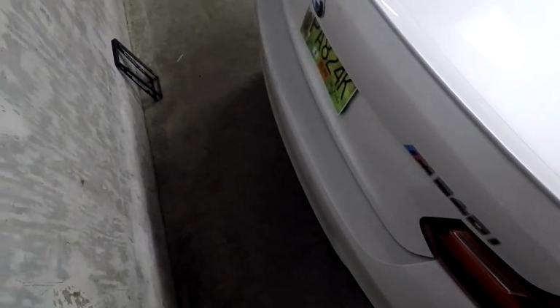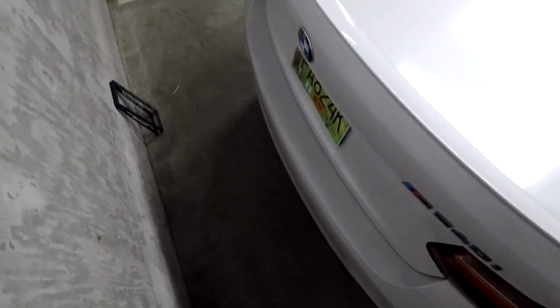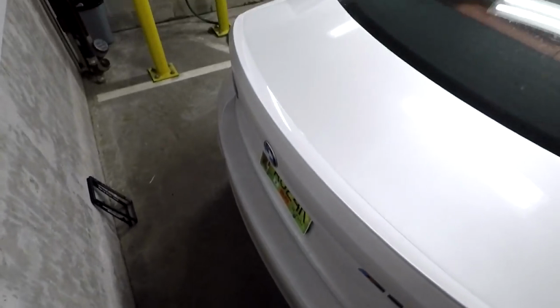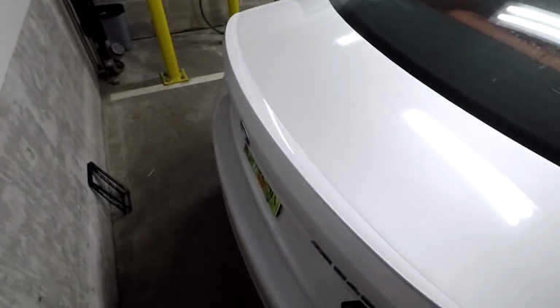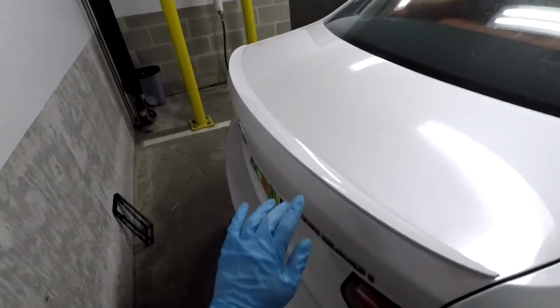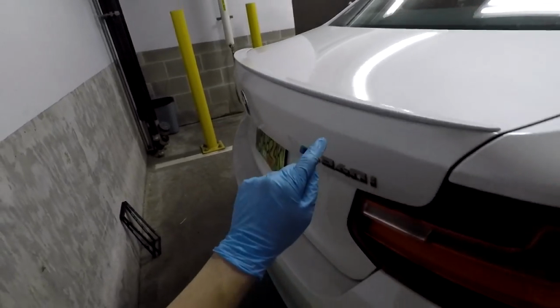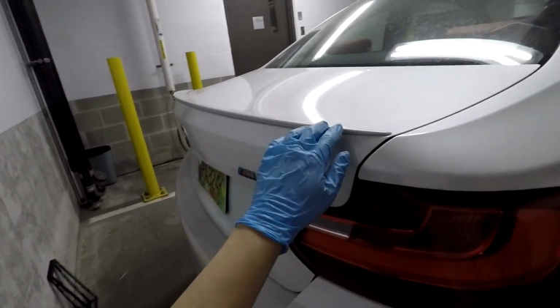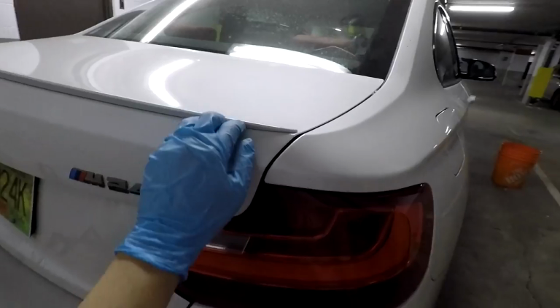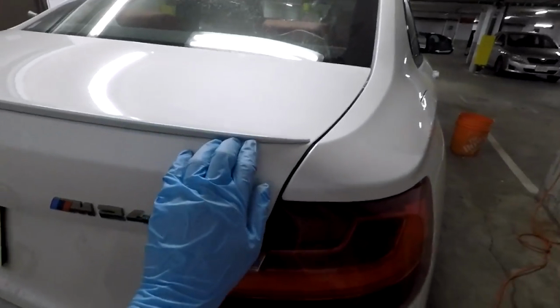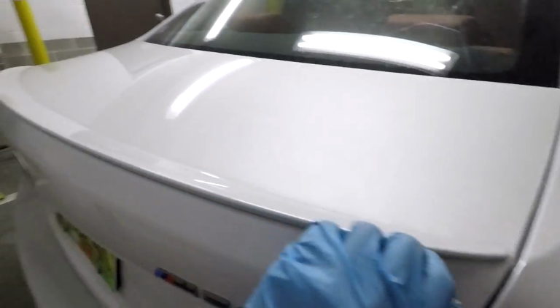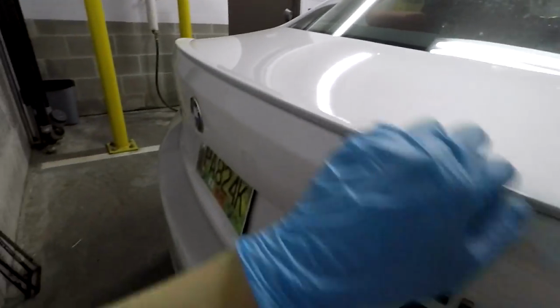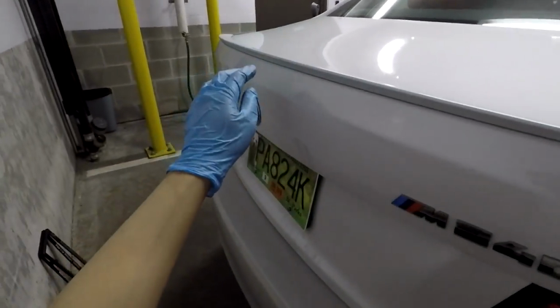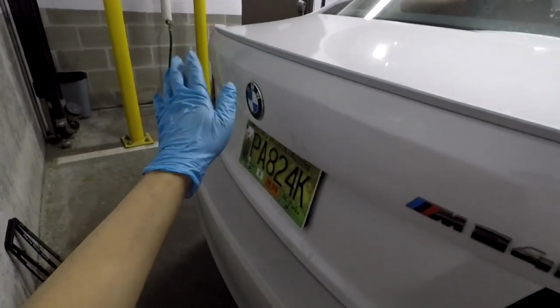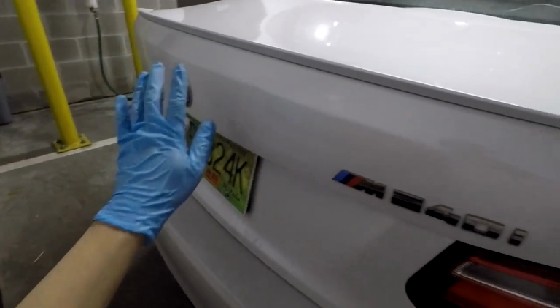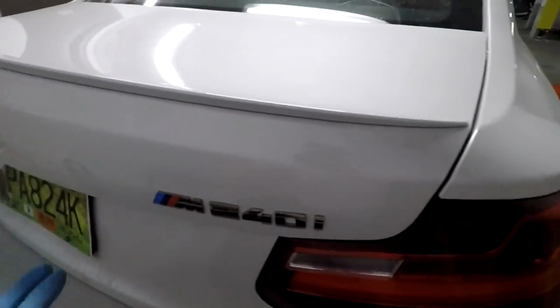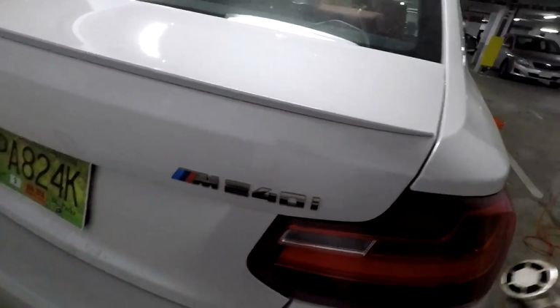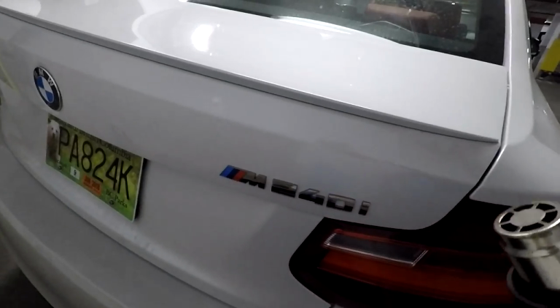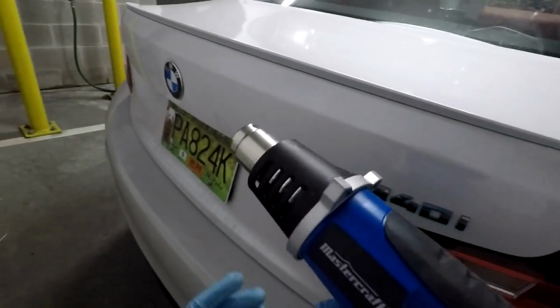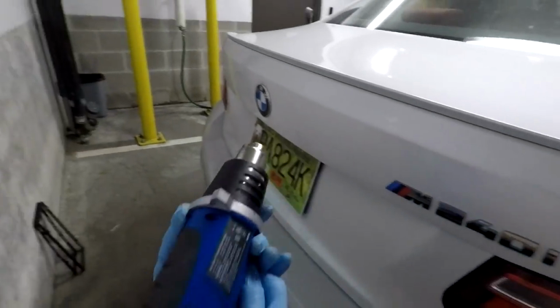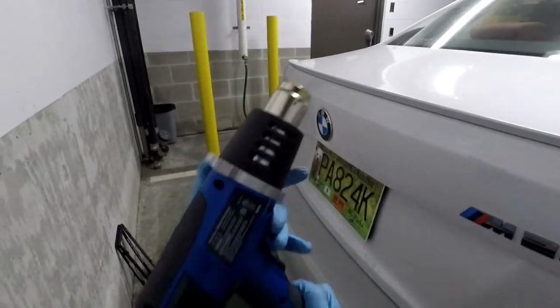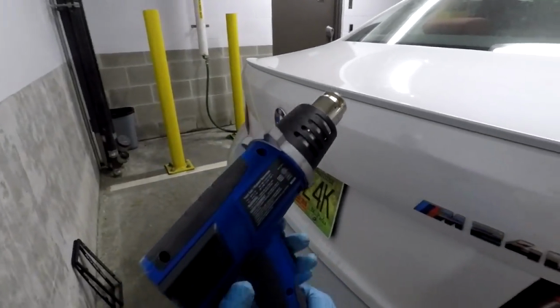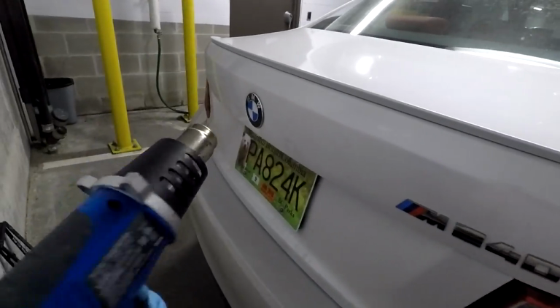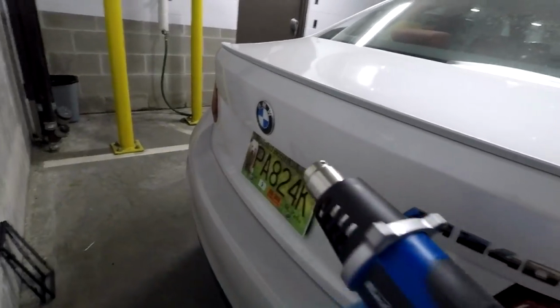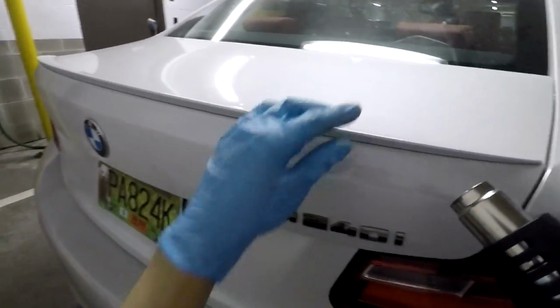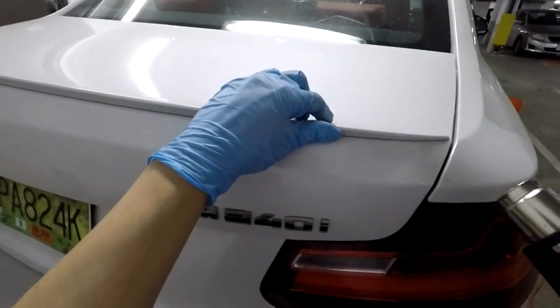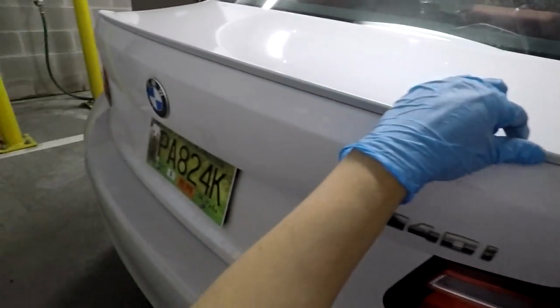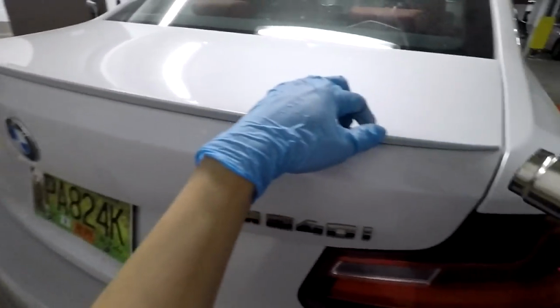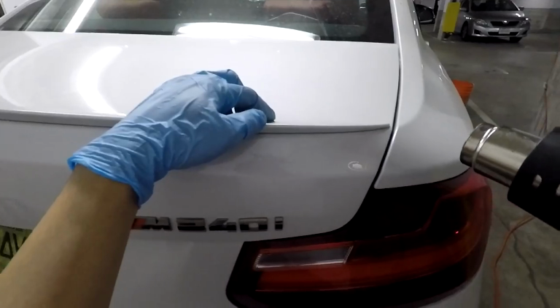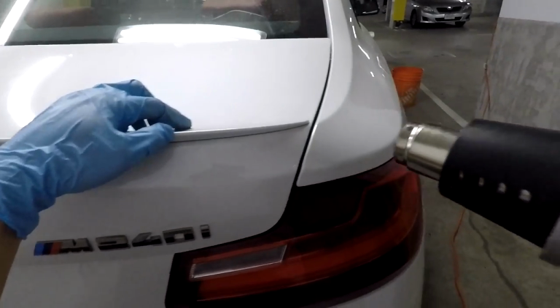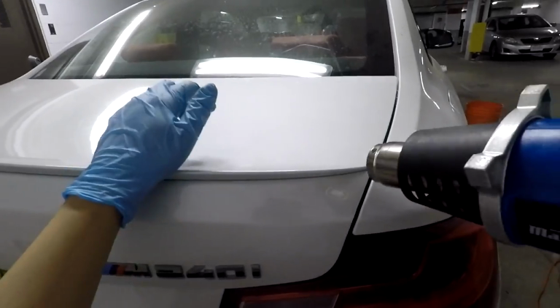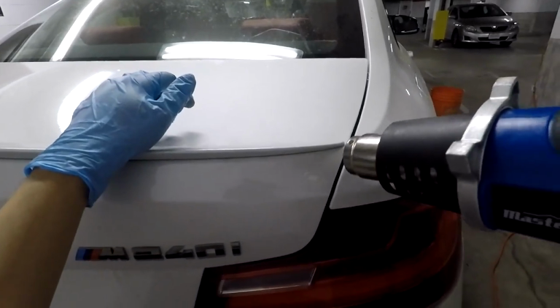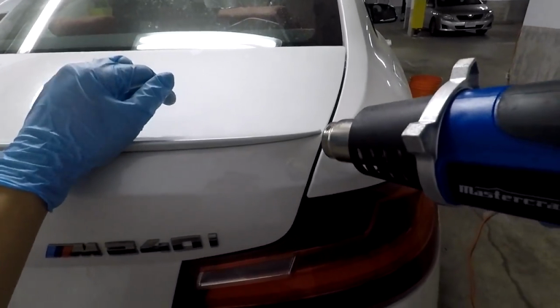Right now I'm aiming to heat up the adhesive under the spoiler, making sure not to damage any of the body paint. I'm just going to quickly run this heat gun over it to get it warm to the touch — it might make it a little bit easier to remove the spoiler. Let's go.